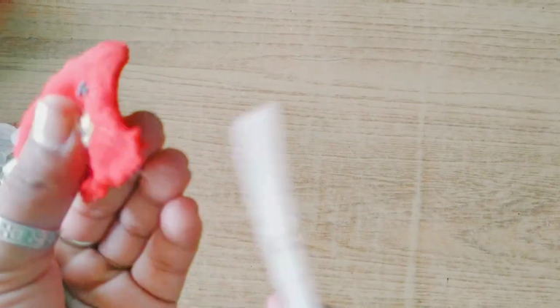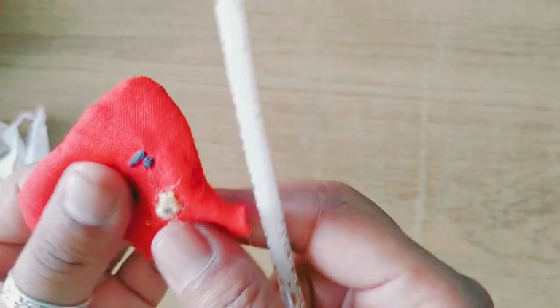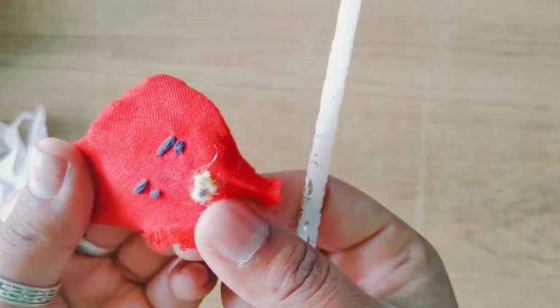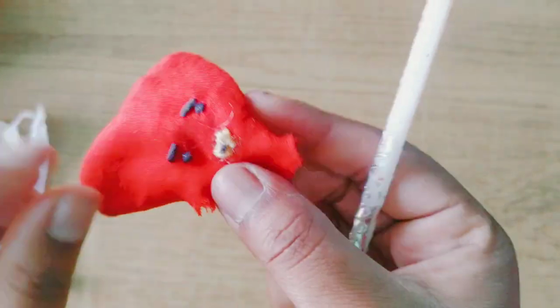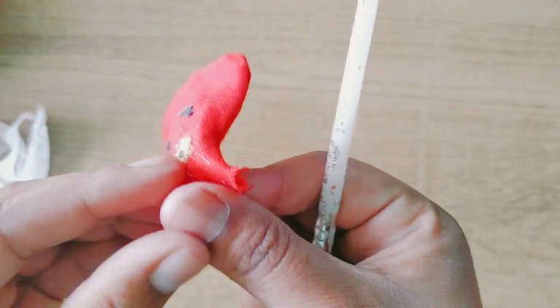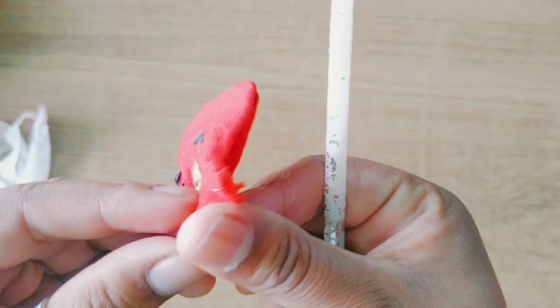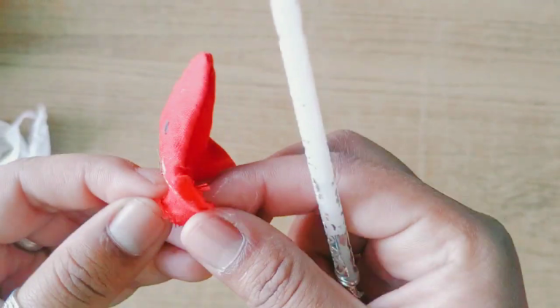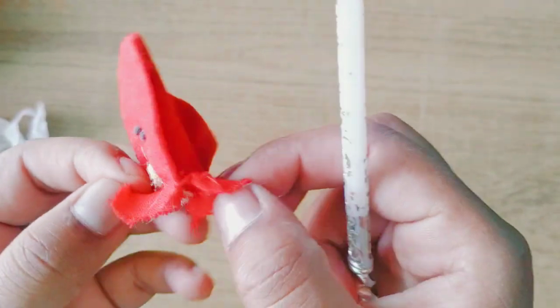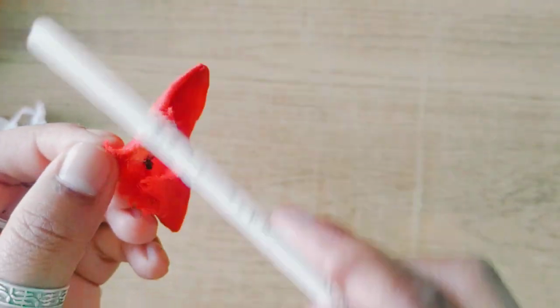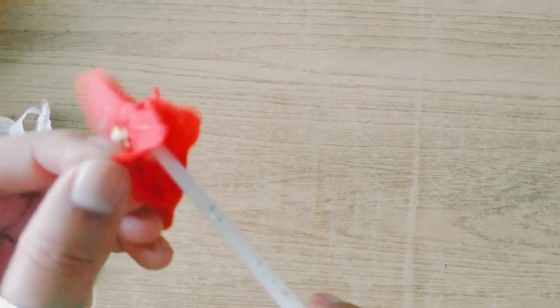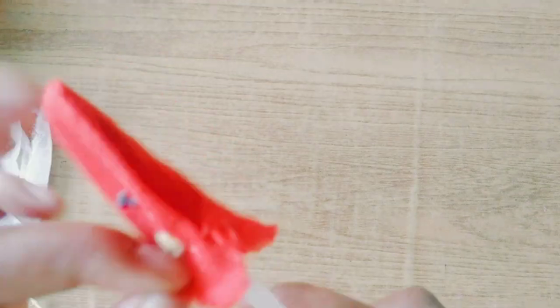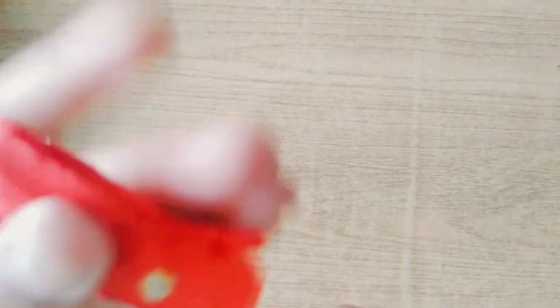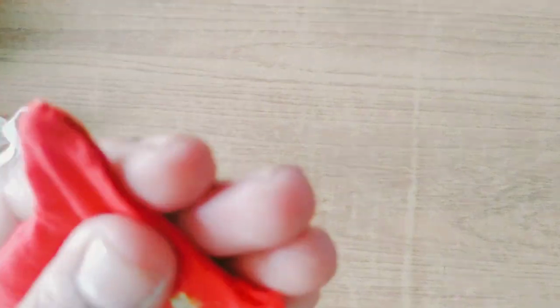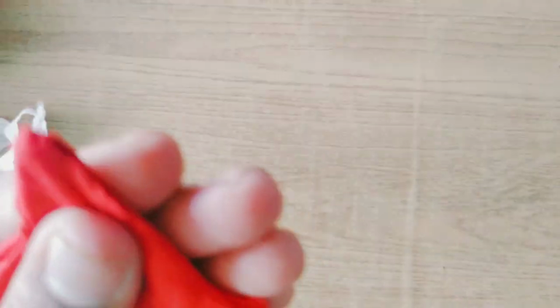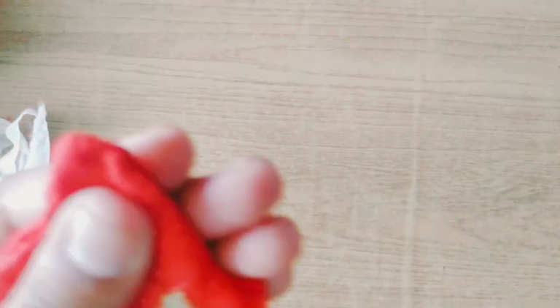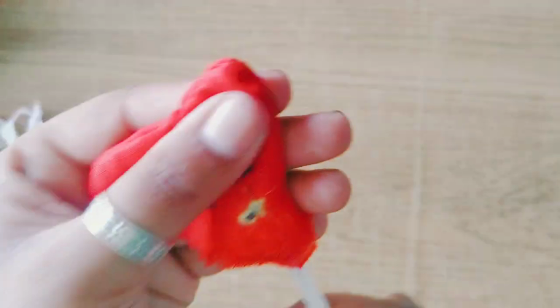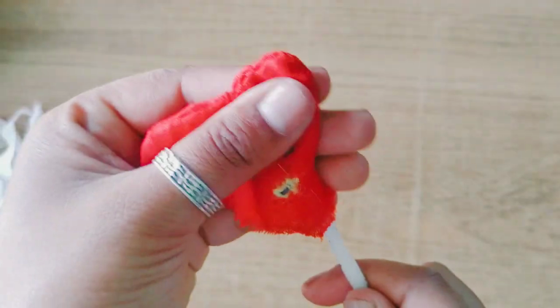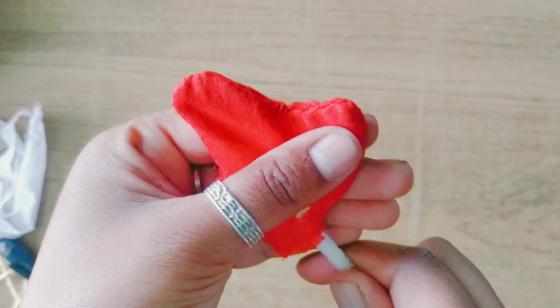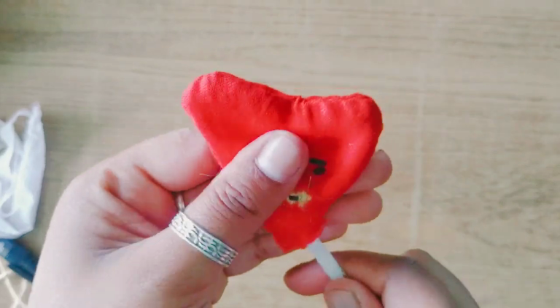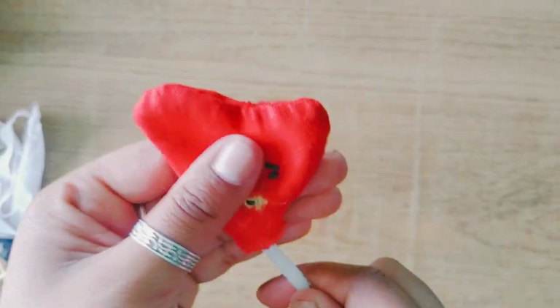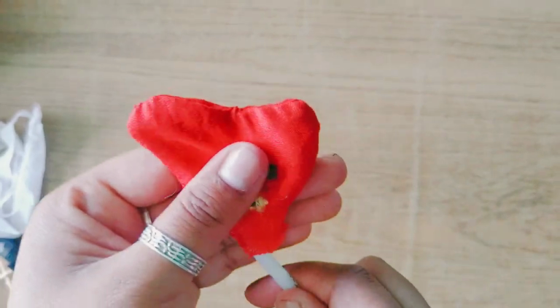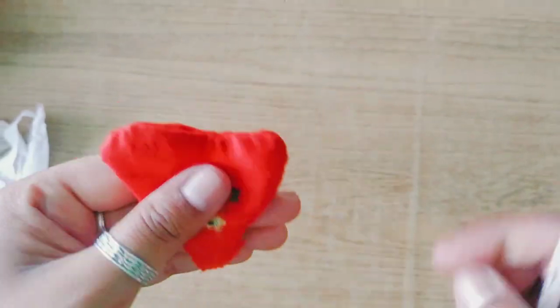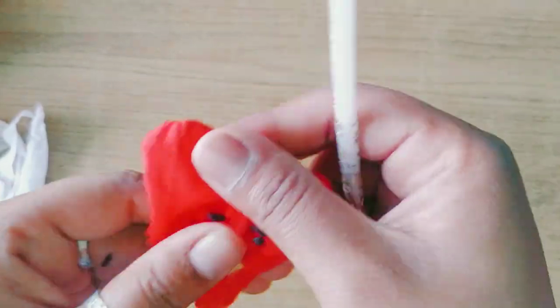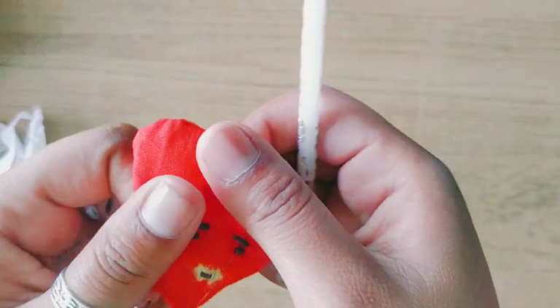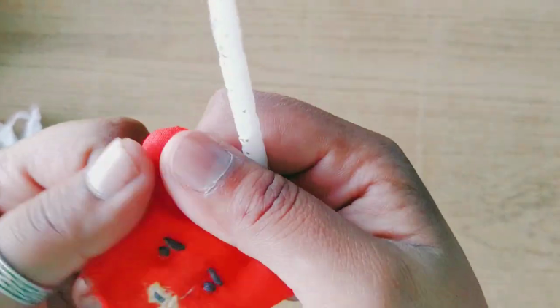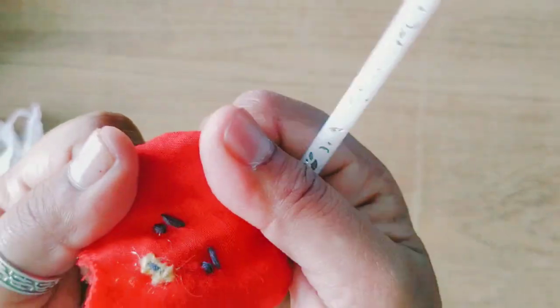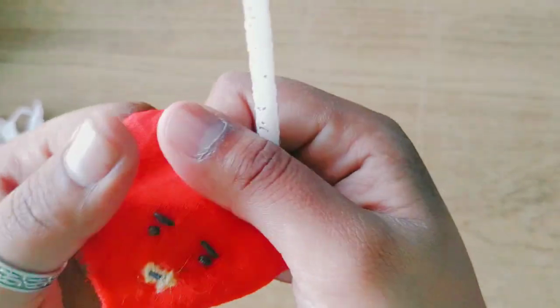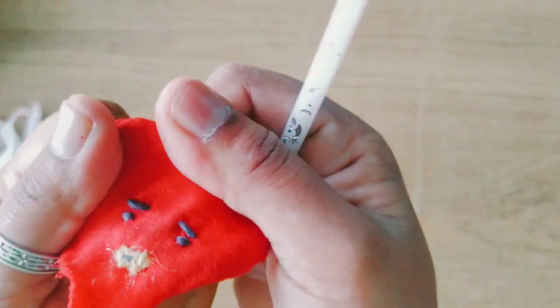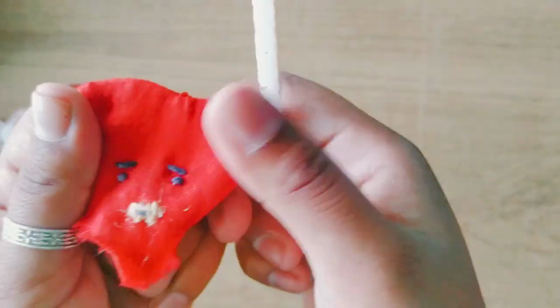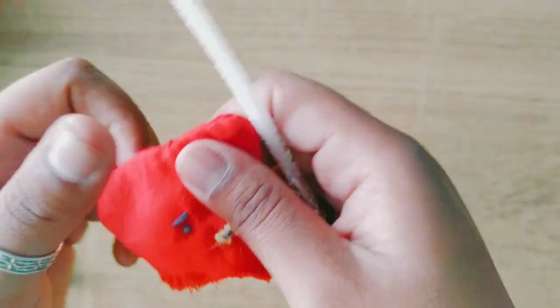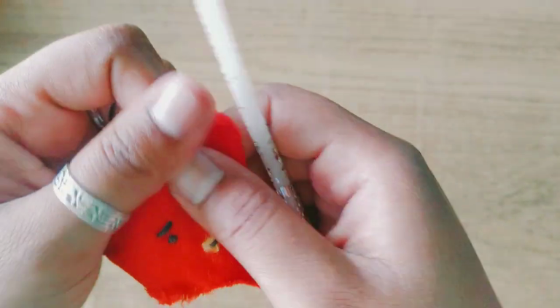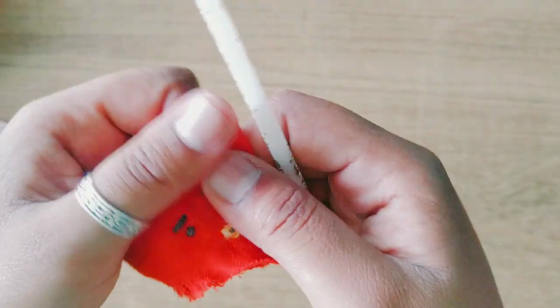Use the end of the stick to push out some of the area. Gently pull it here and there to keep it even and smooth out some of the lines.